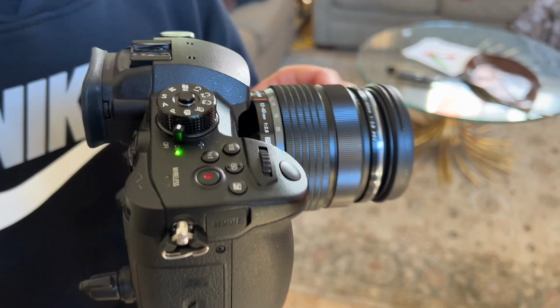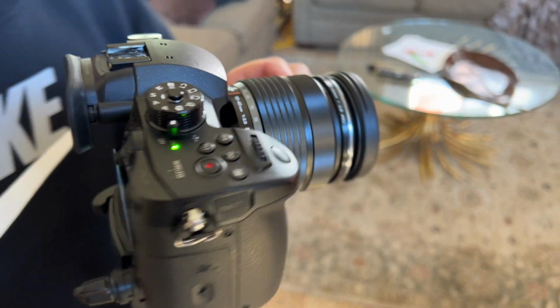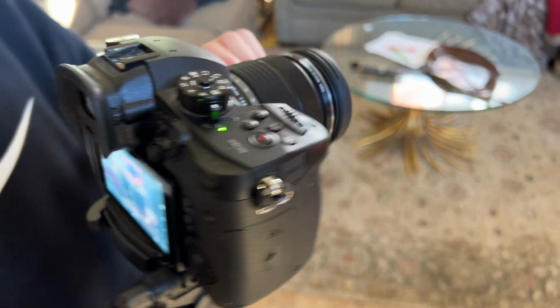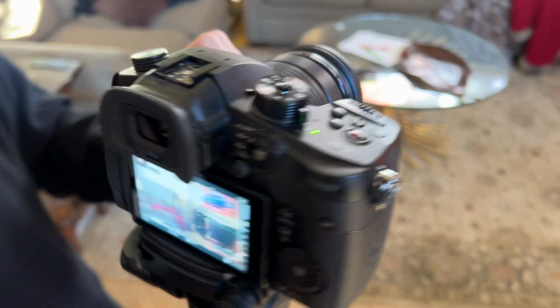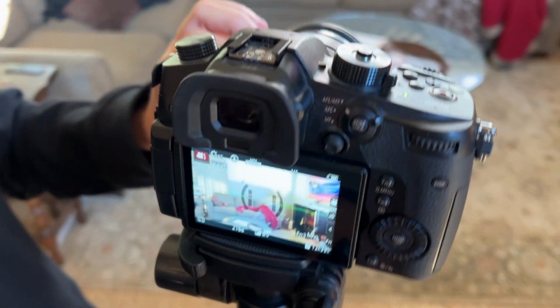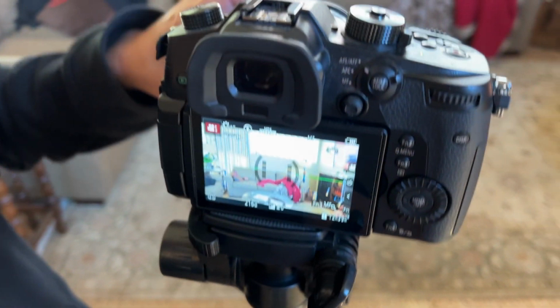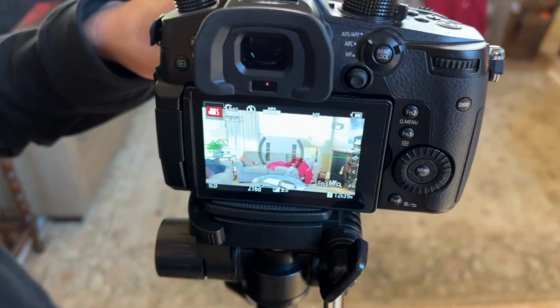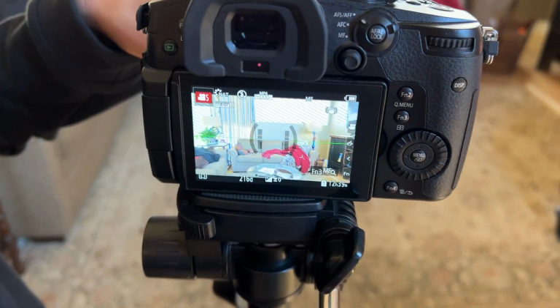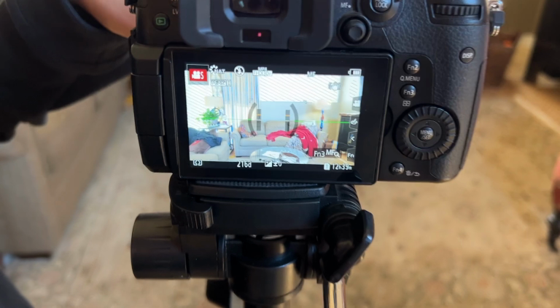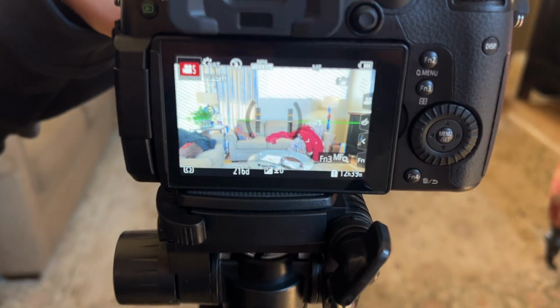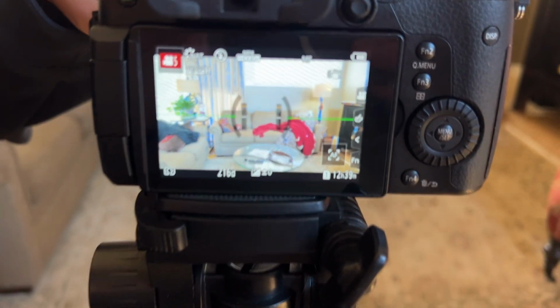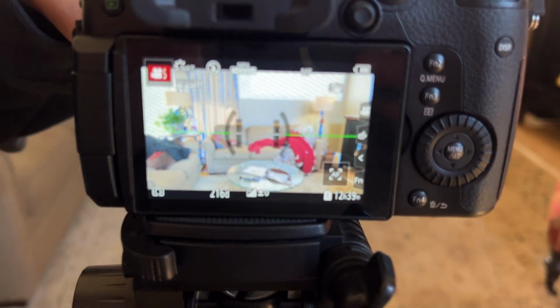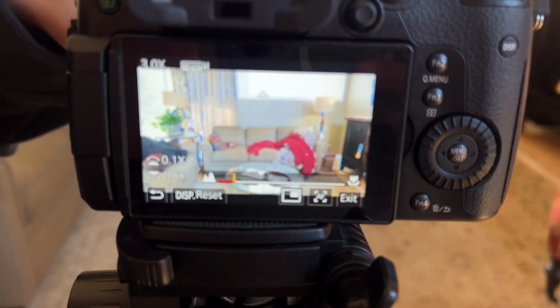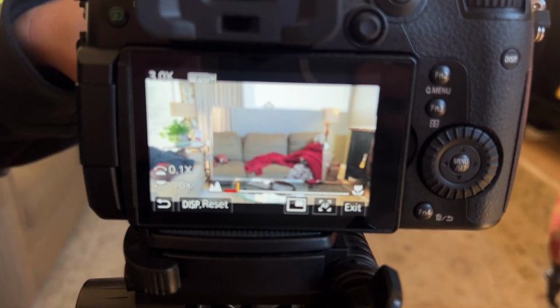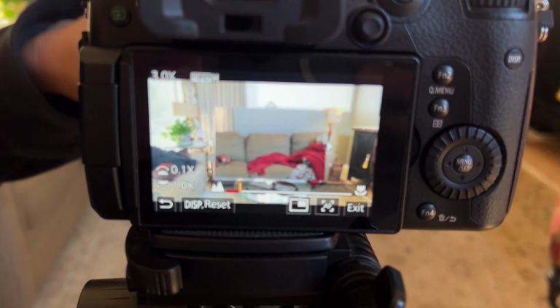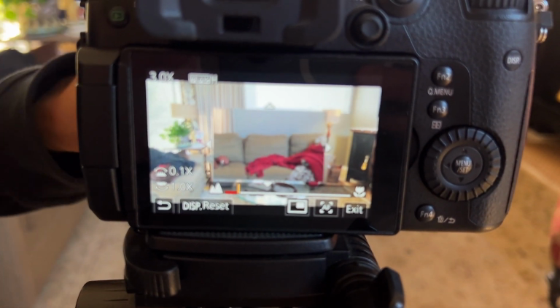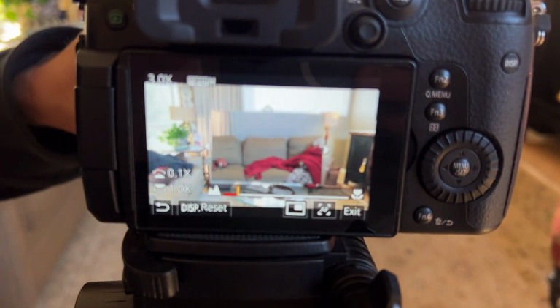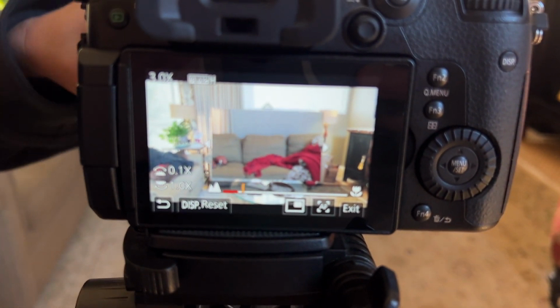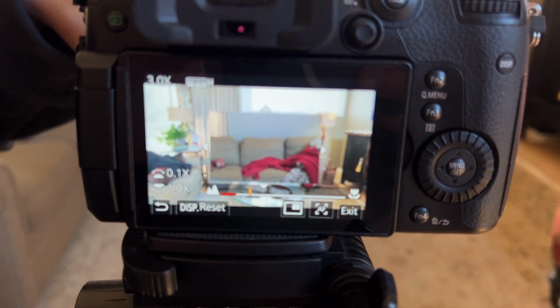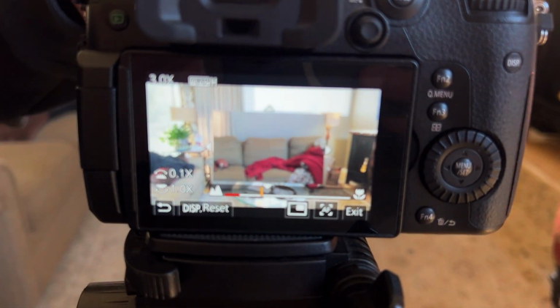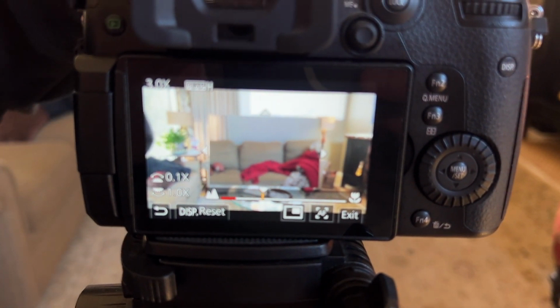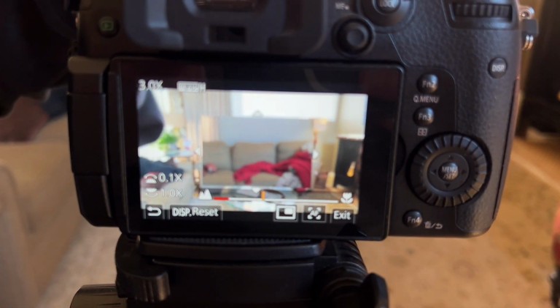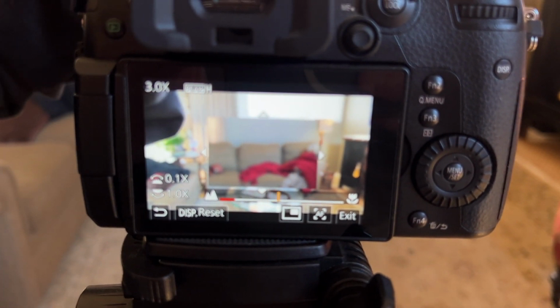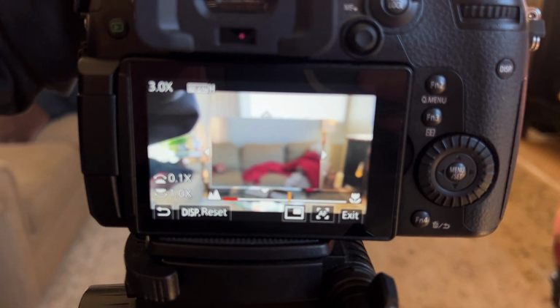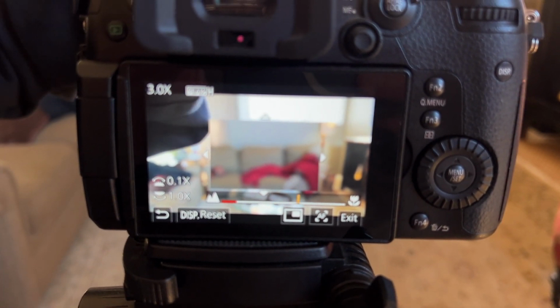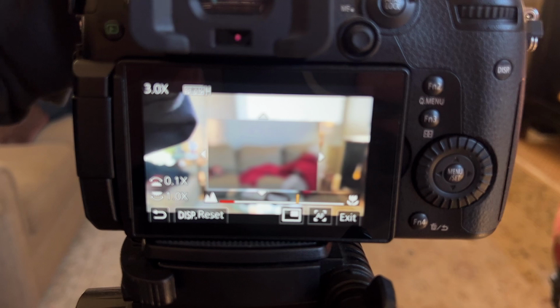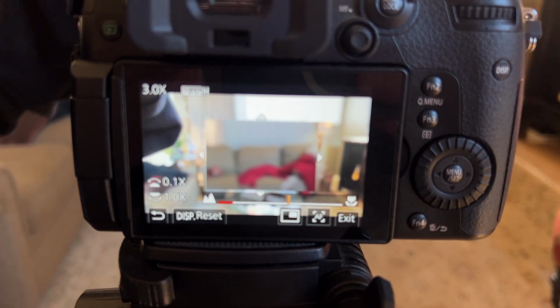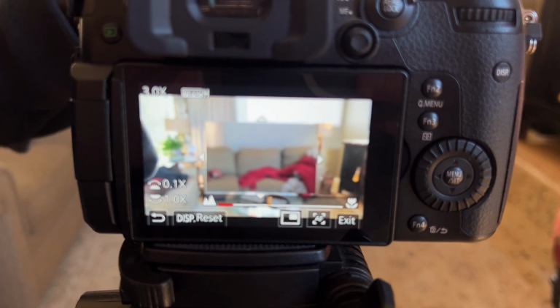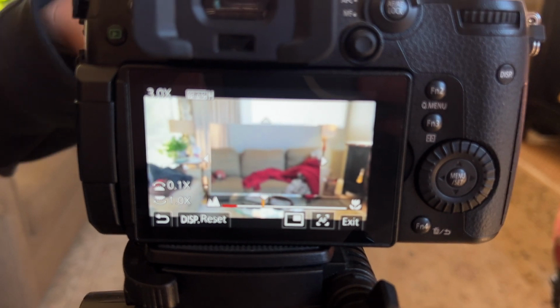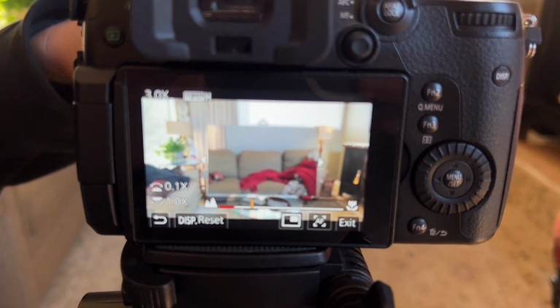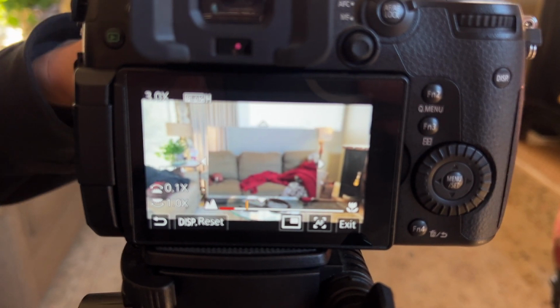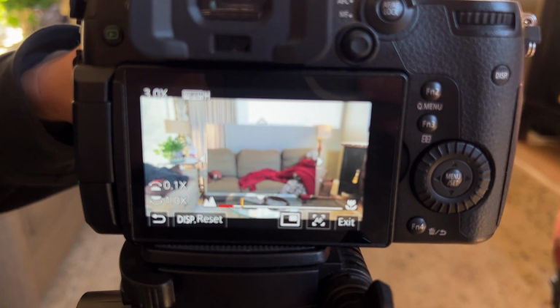So now let's look at the screen. If you twist this to the left or right, you can see it getting blurry. And then now it's focused.